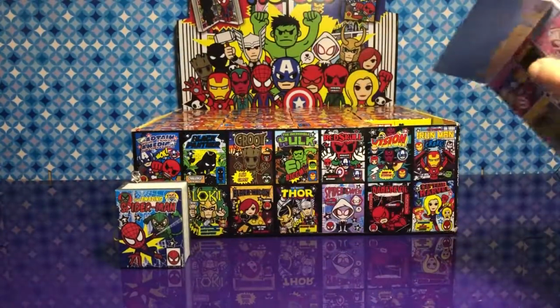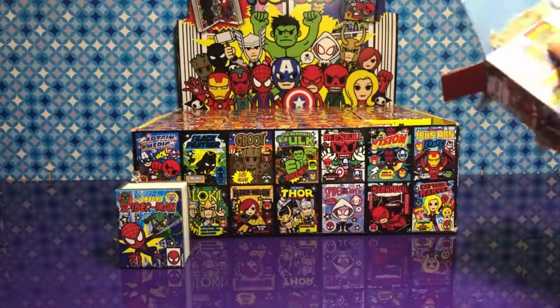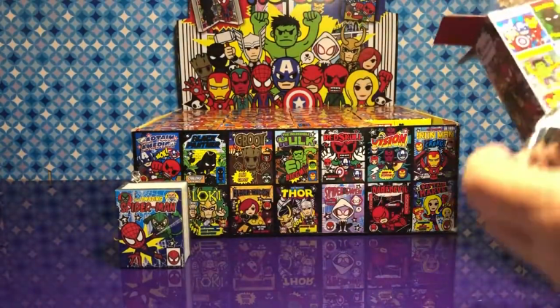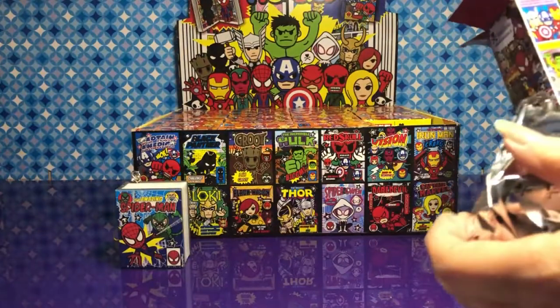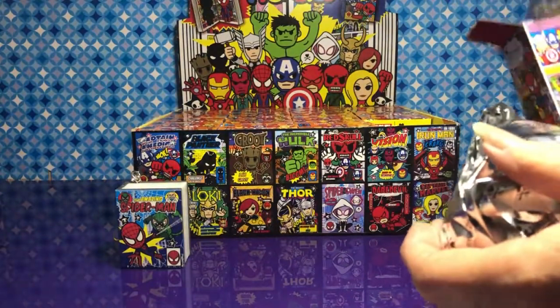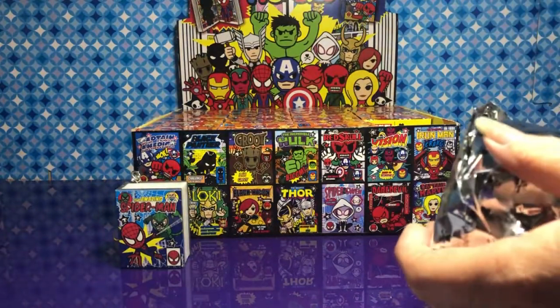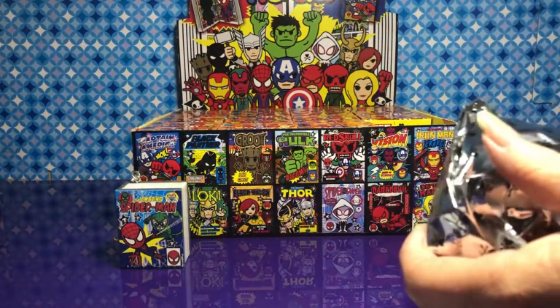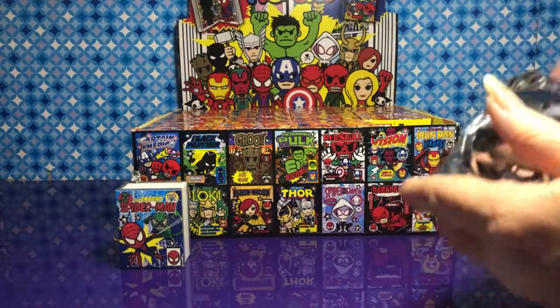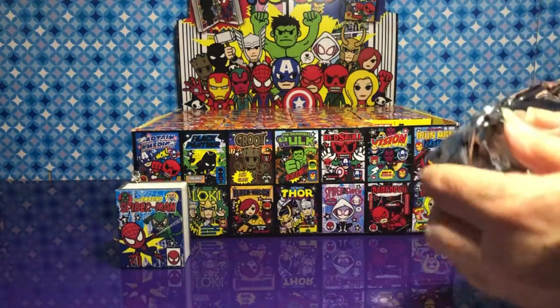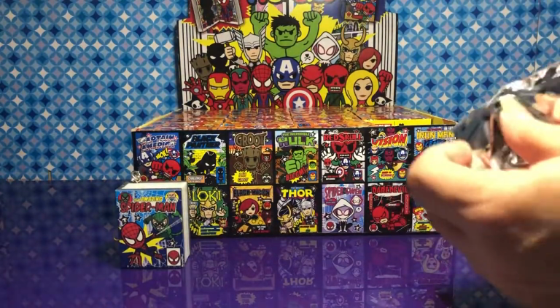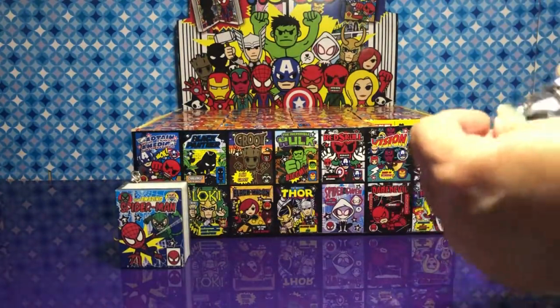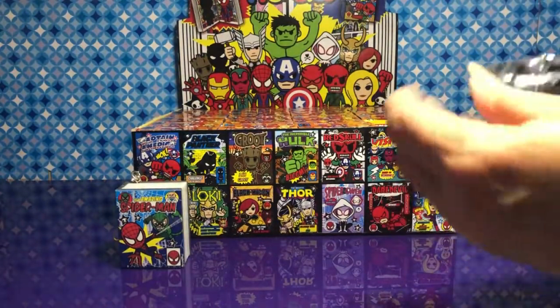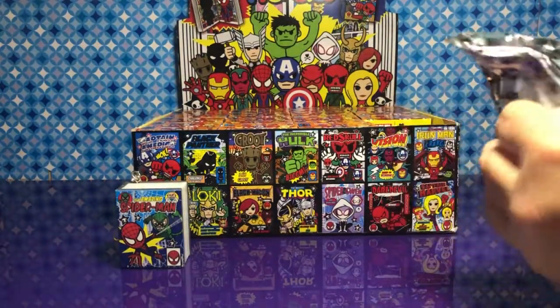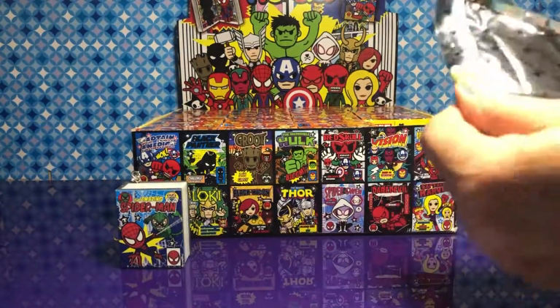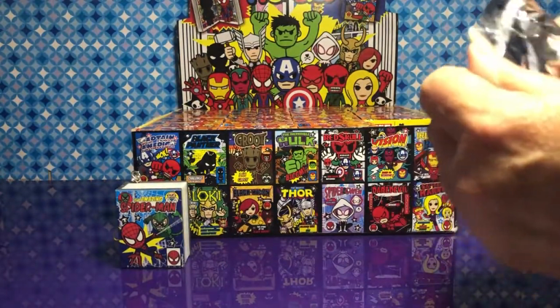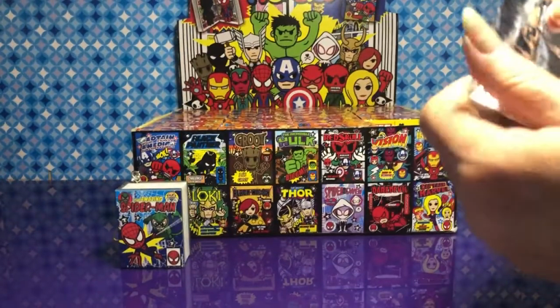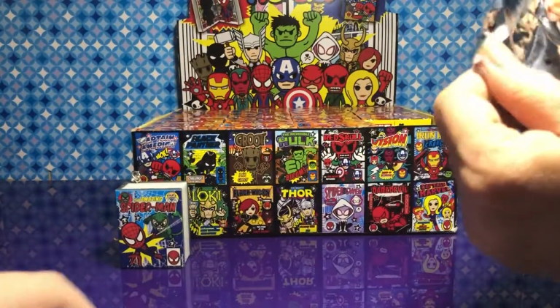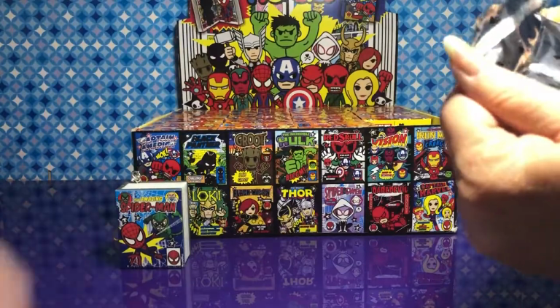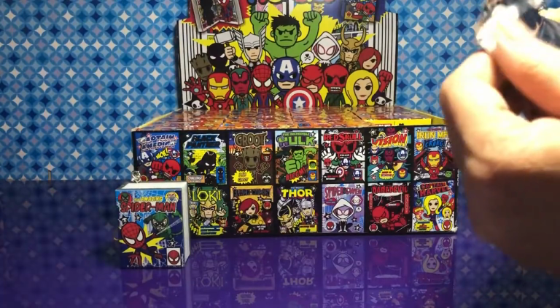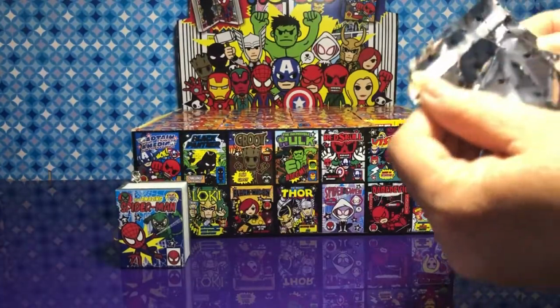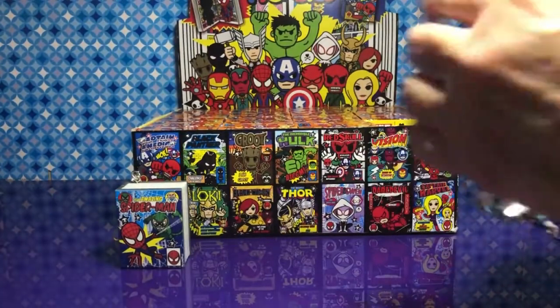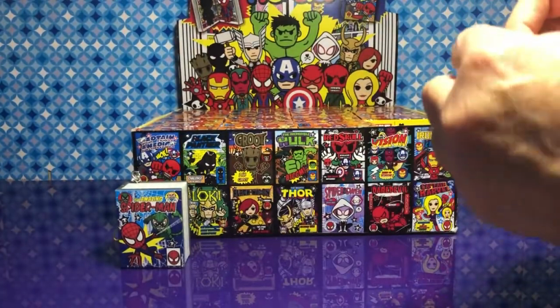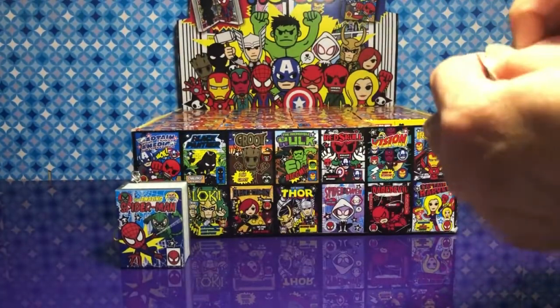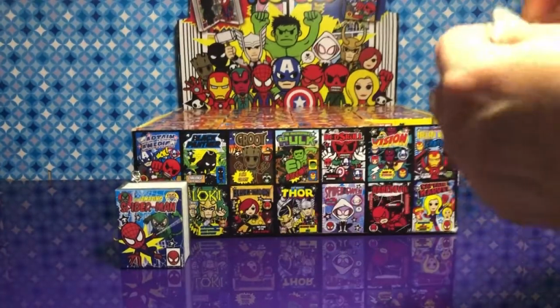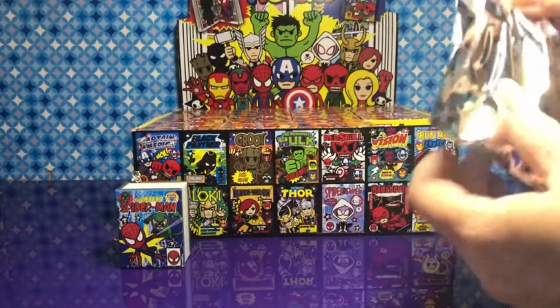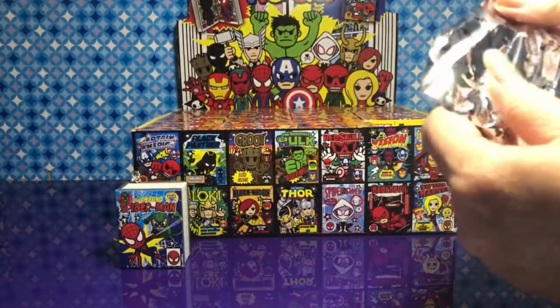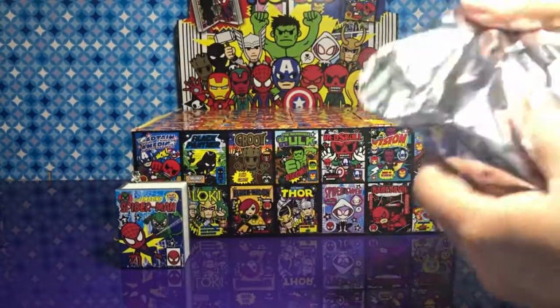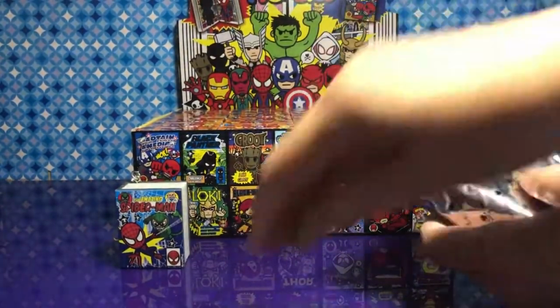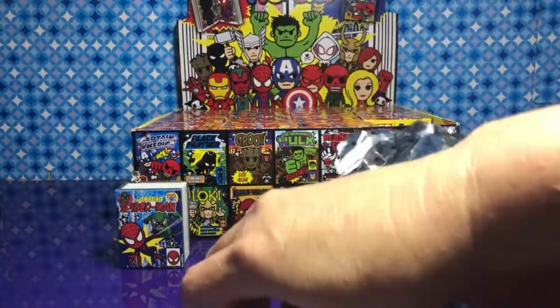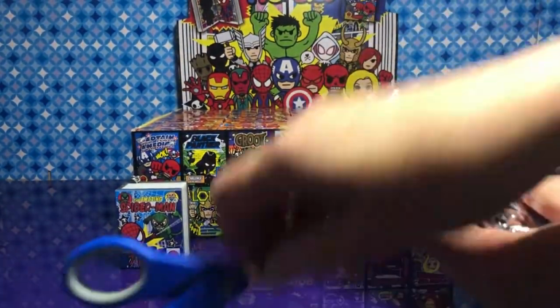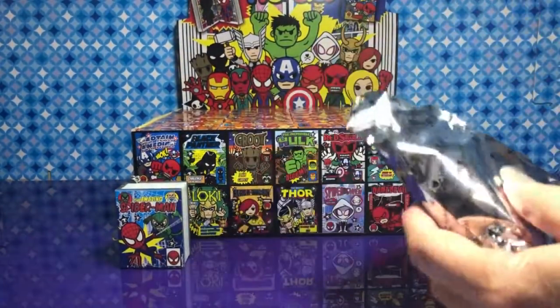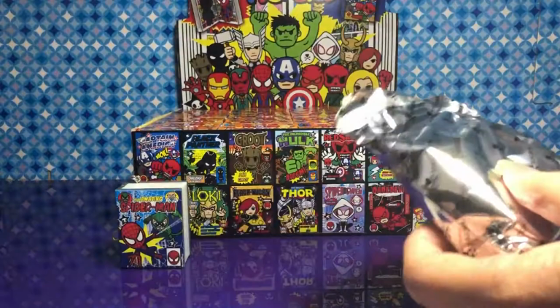Do the boxes look the same in the back? They do, yeah. I believe you can't tear through these — the glue holds. I'm not going to tear these.